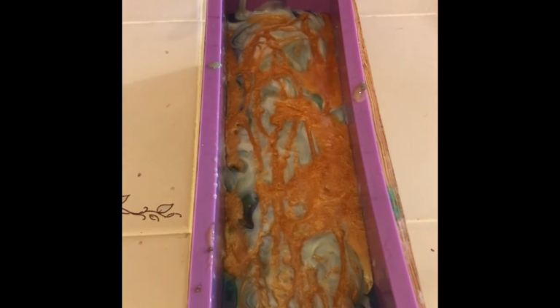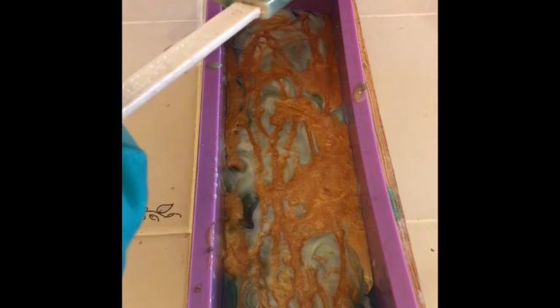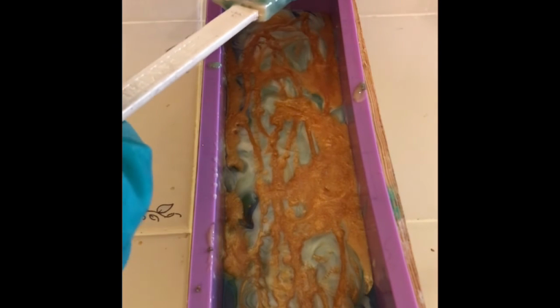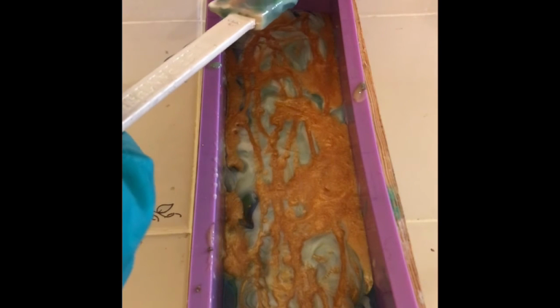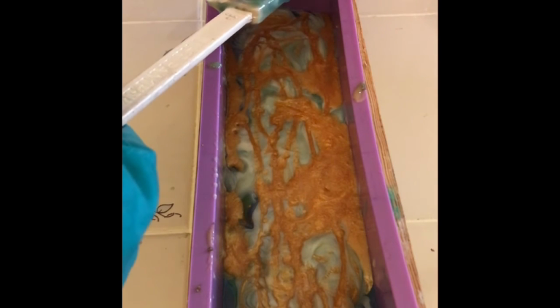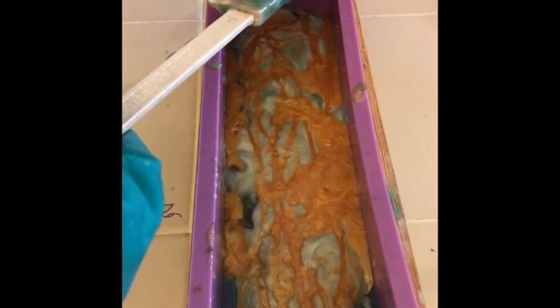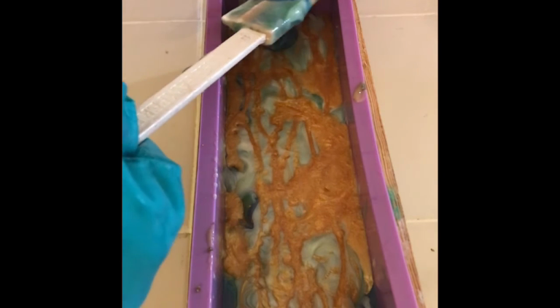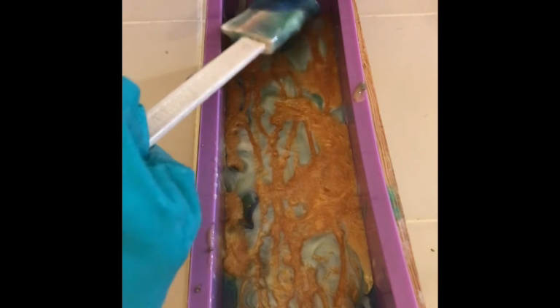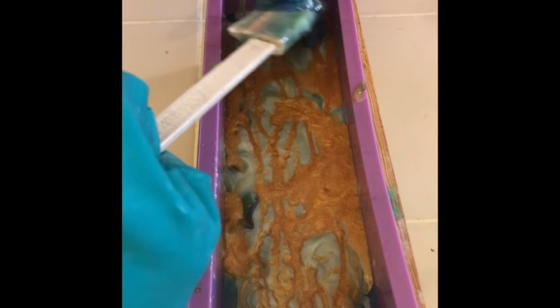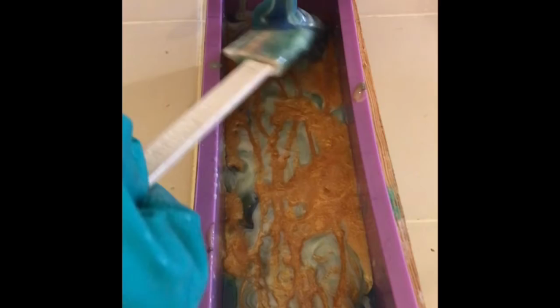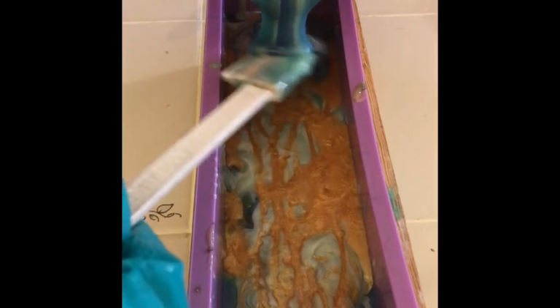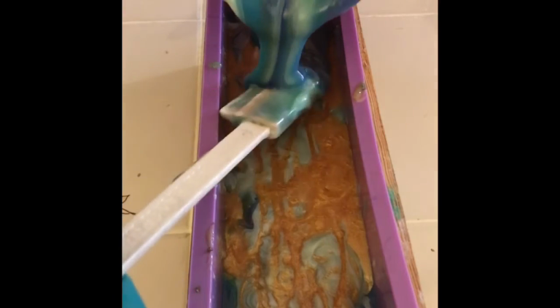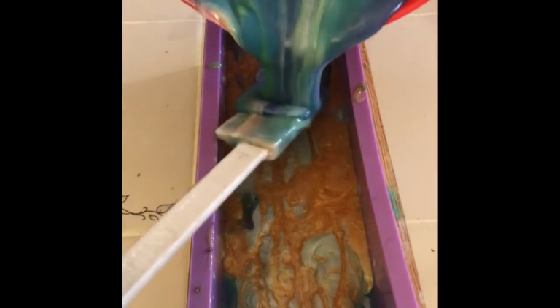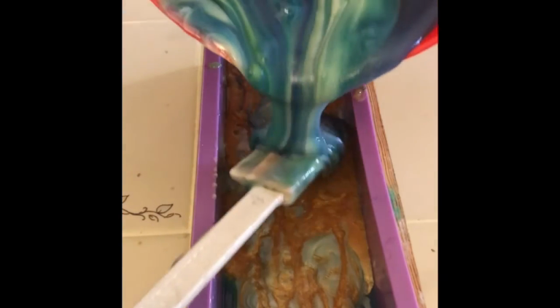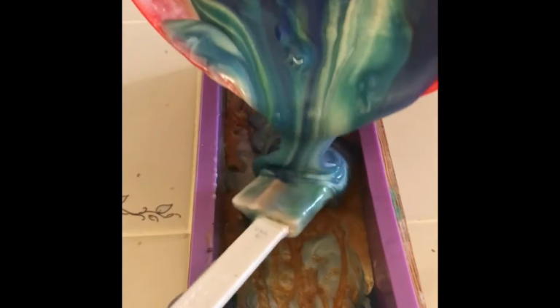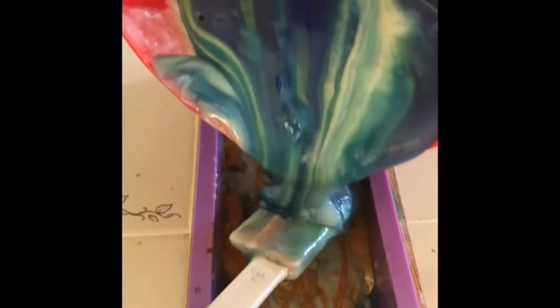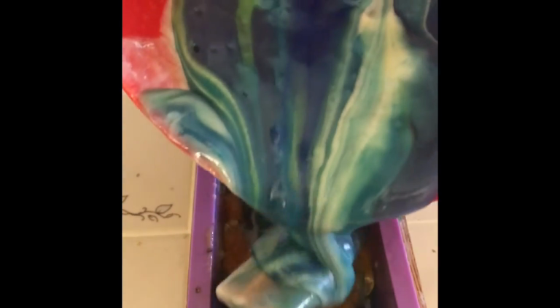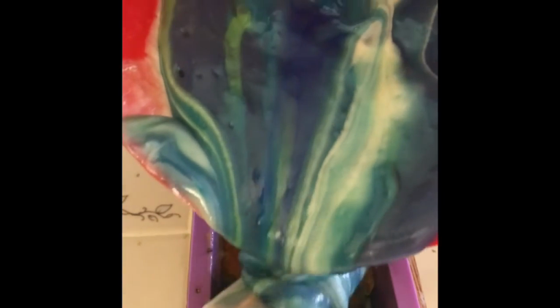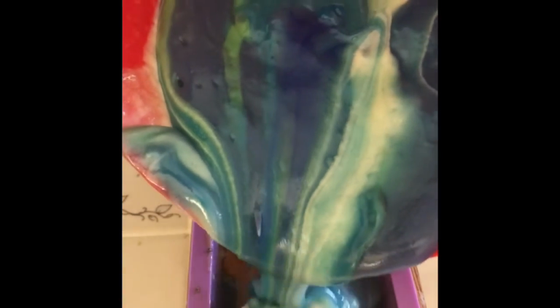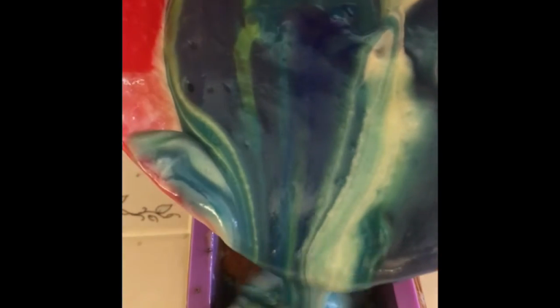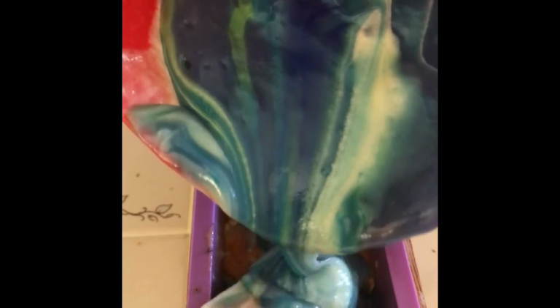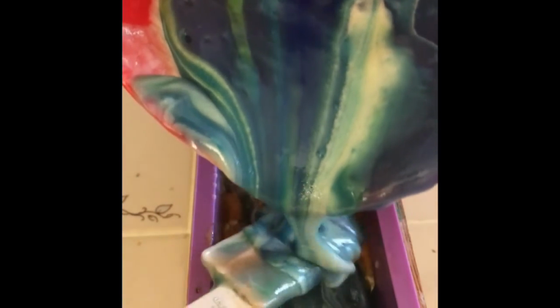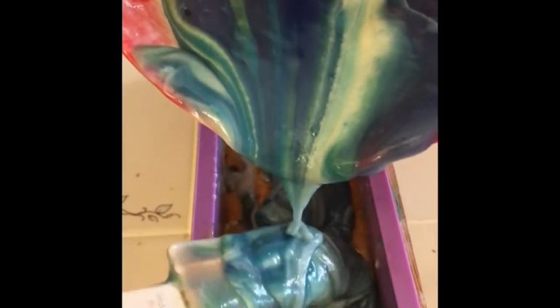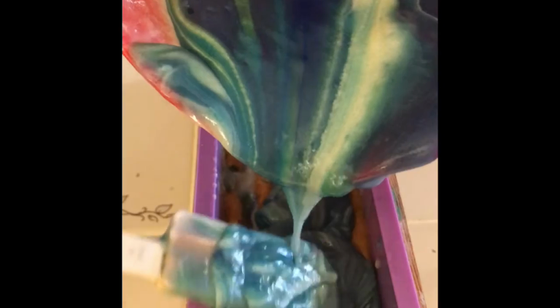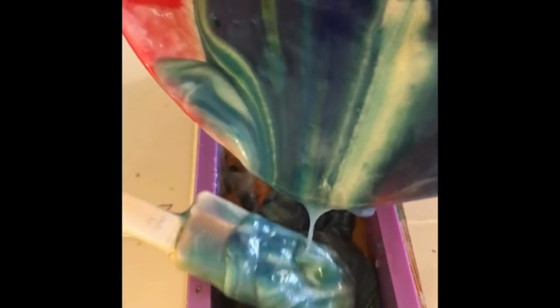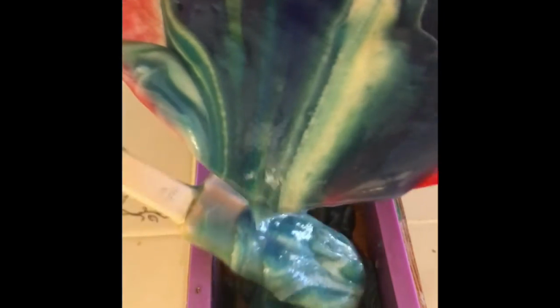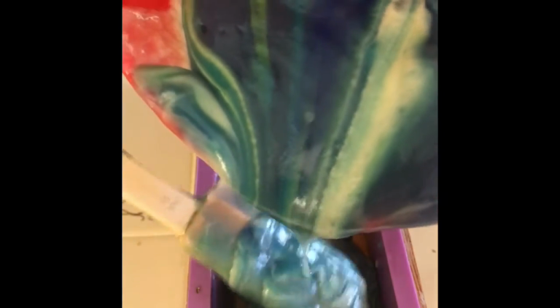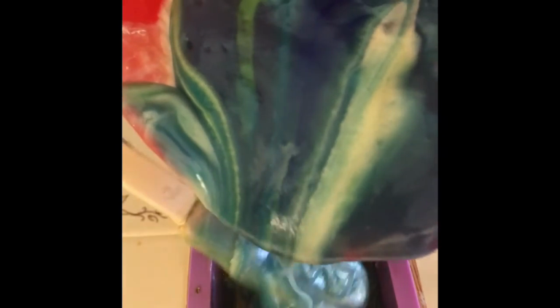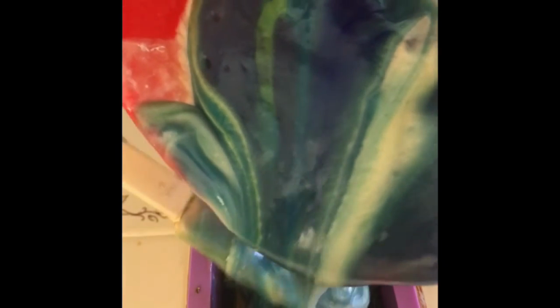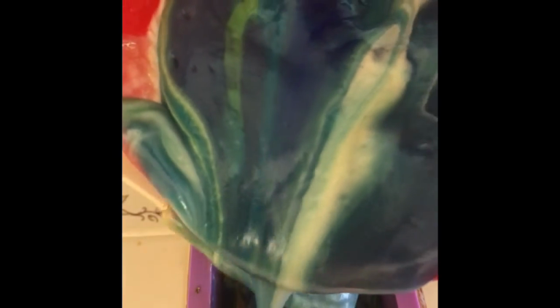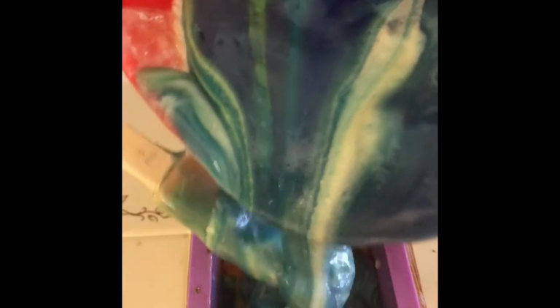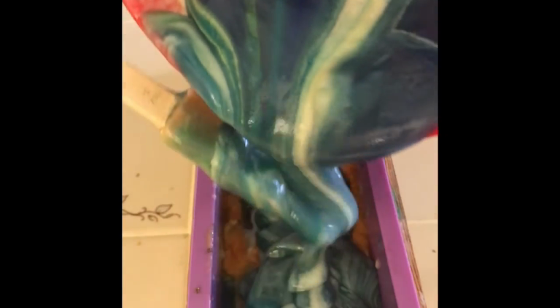Now I'm taking what's left of the ocean colors and doing an in-the-pot swirl with the white, then pouring what's left of that on top of the layers I've already created.